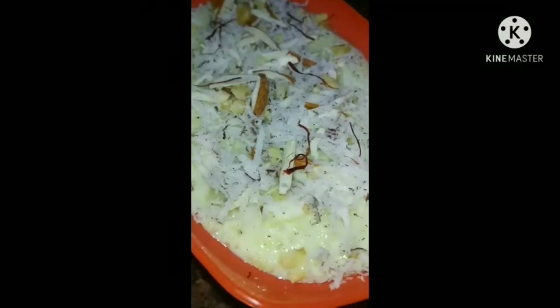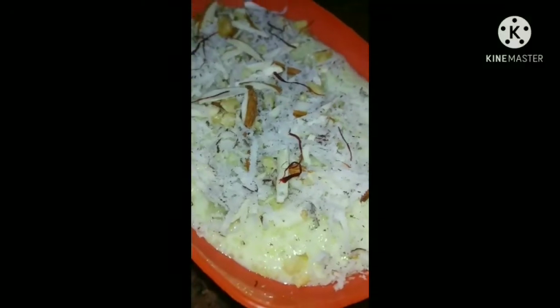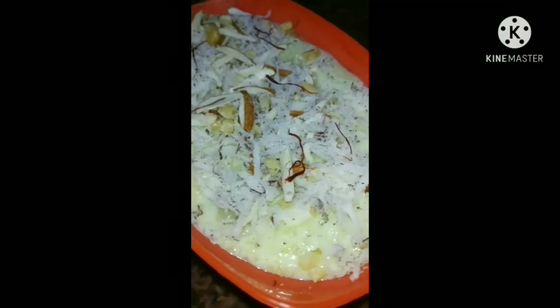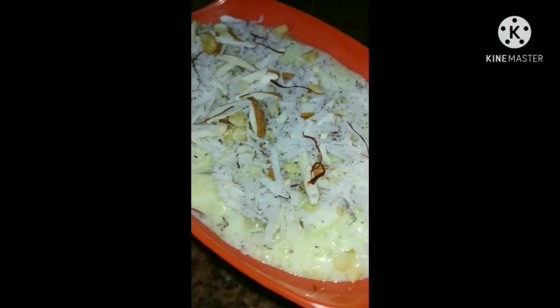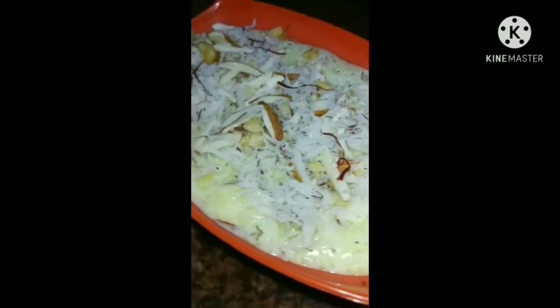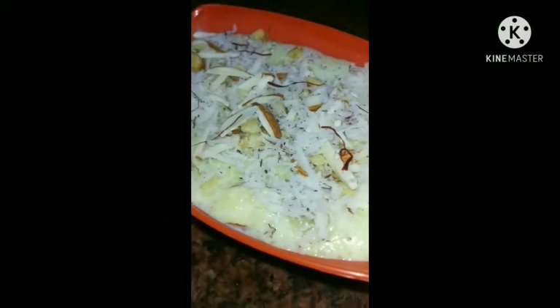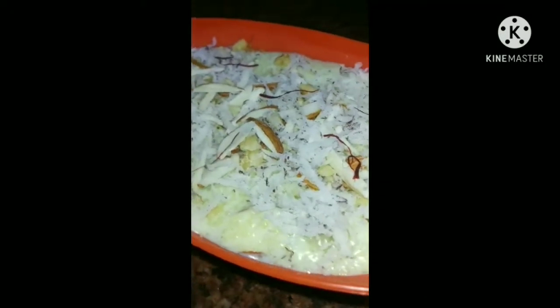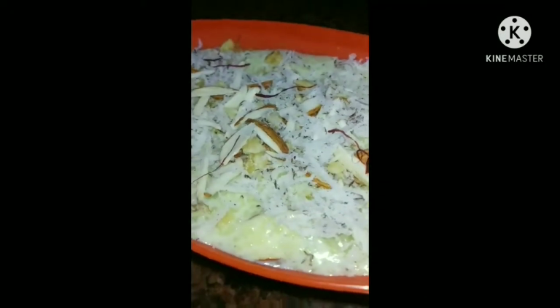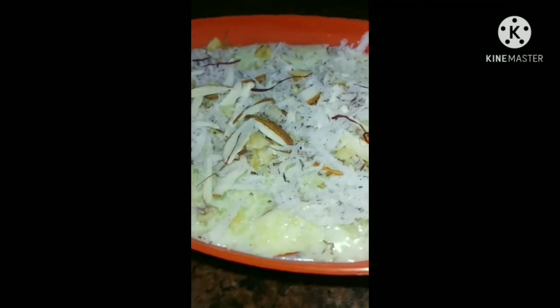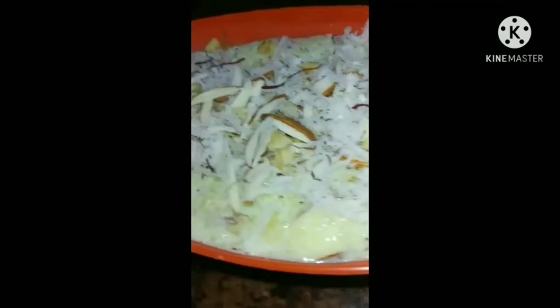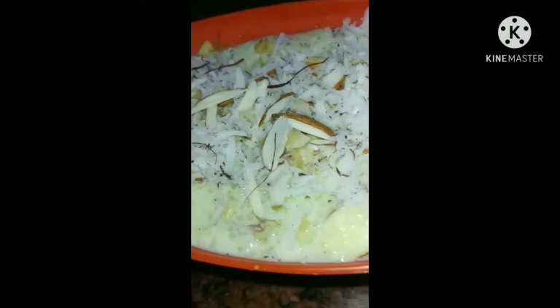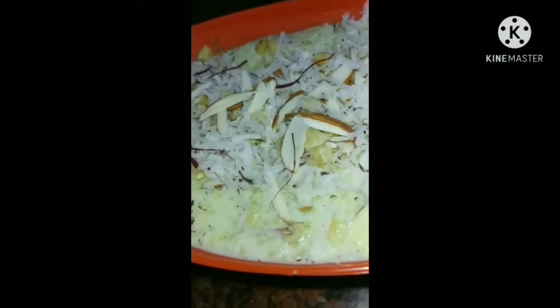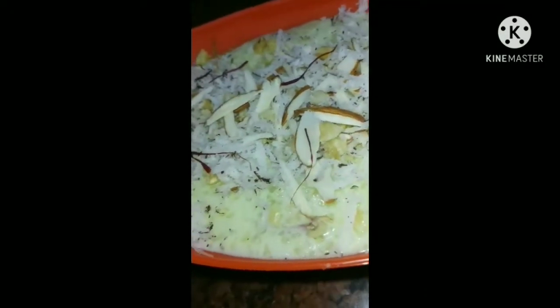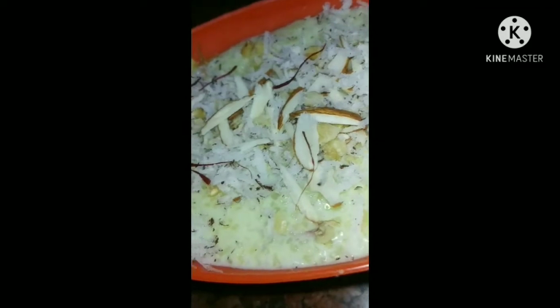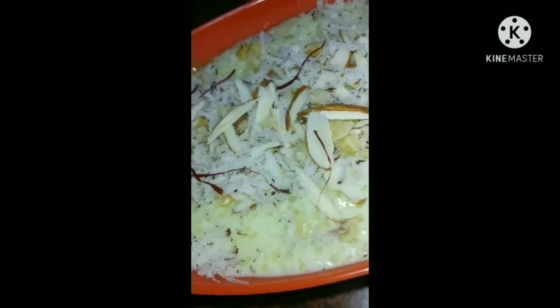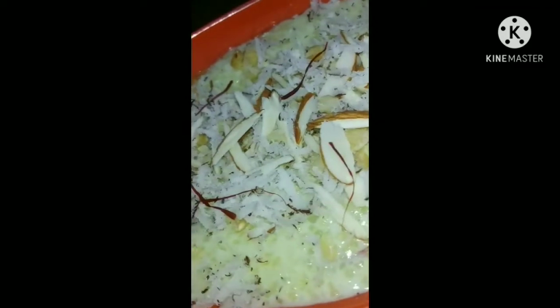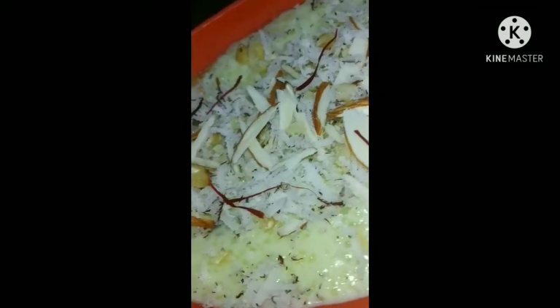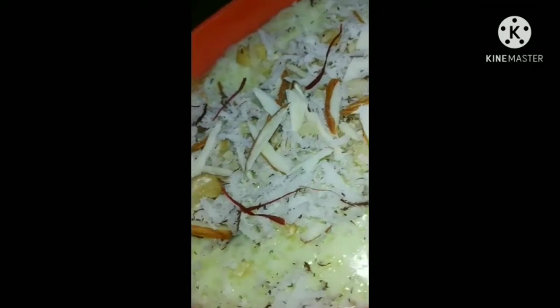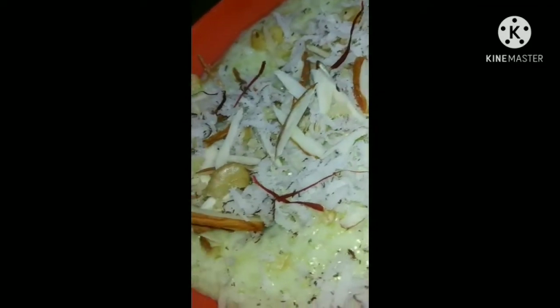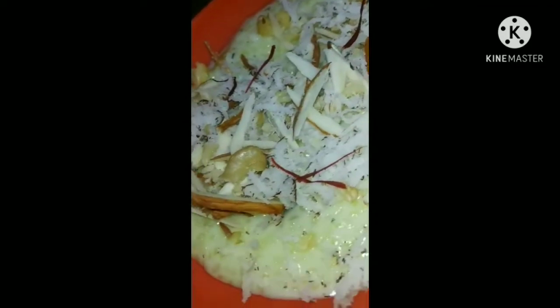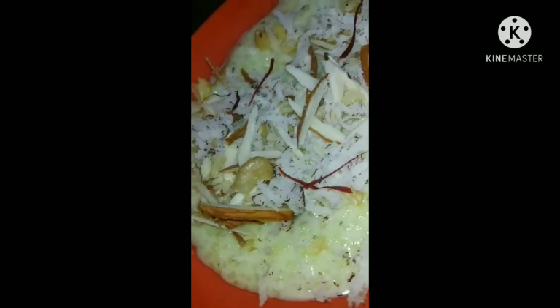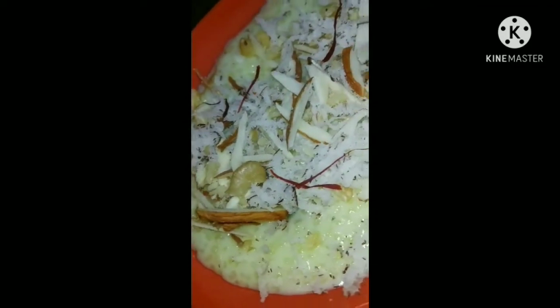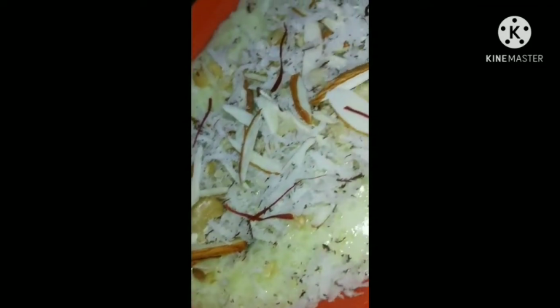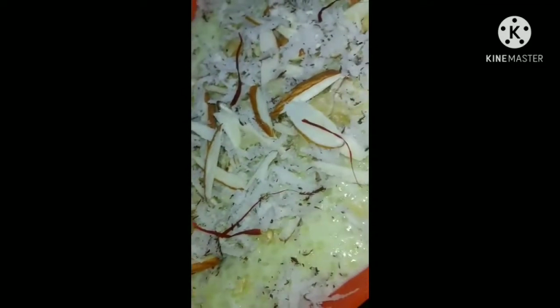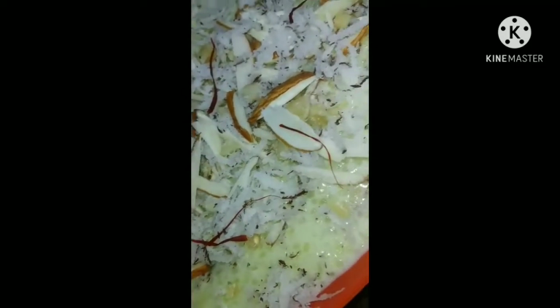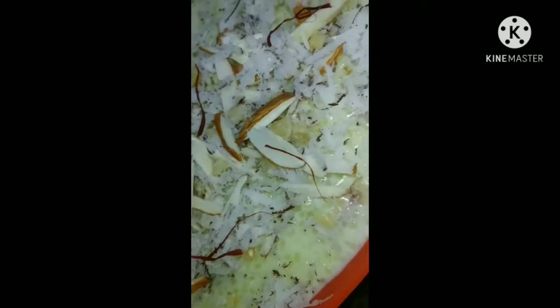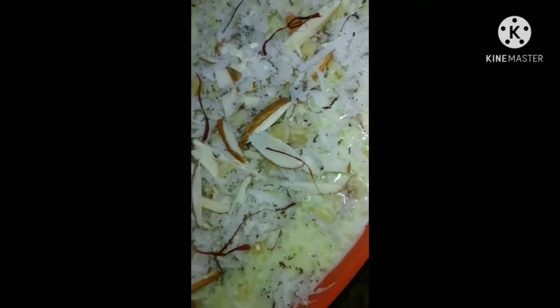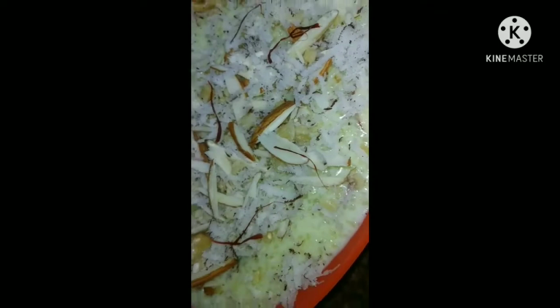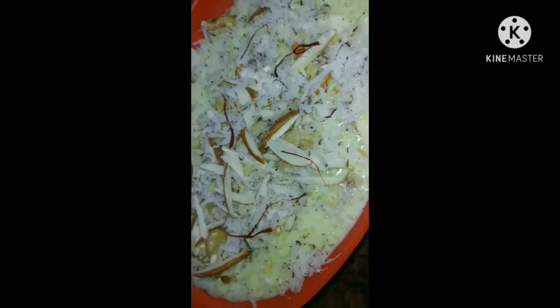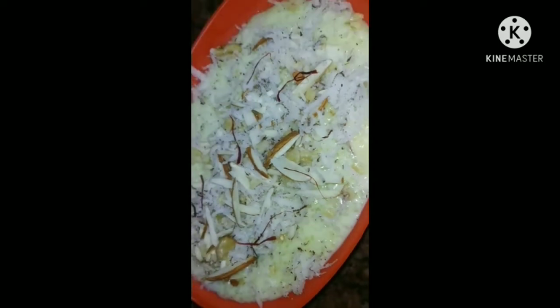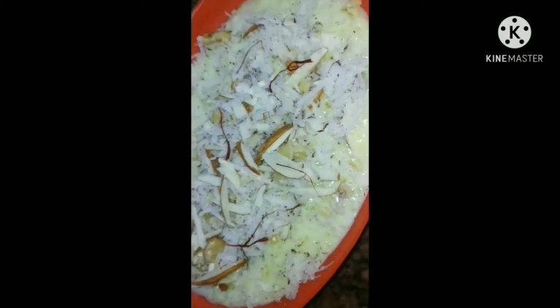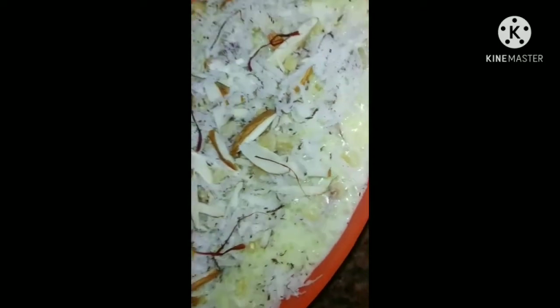Hey guys, welcome back to my channel. I hope you all are doing good and safe at your places. Today we are going to make firni, or rice pudding. So let's get started.